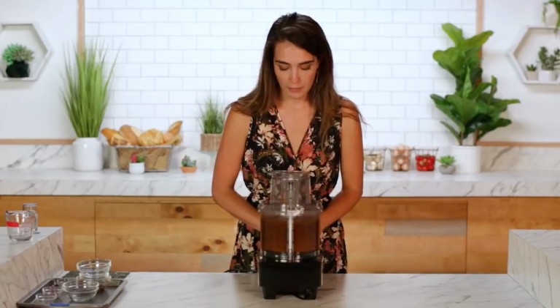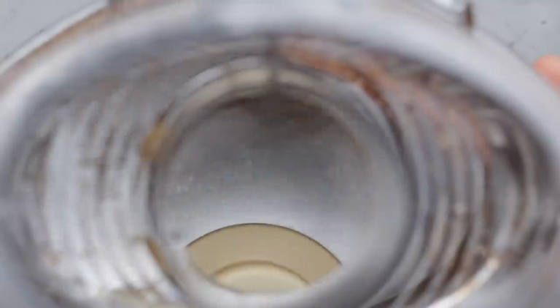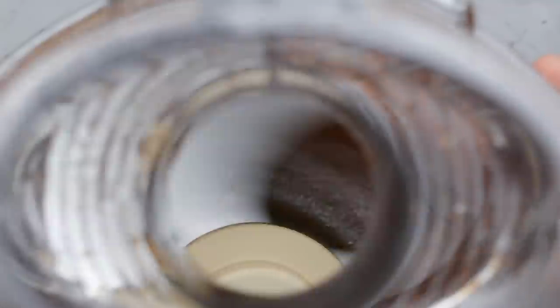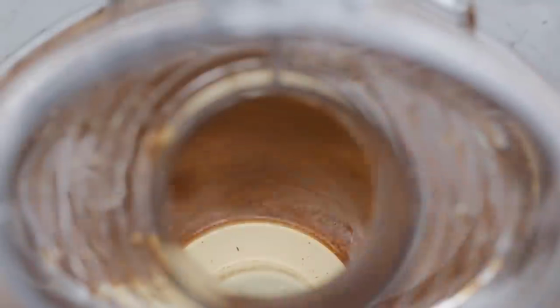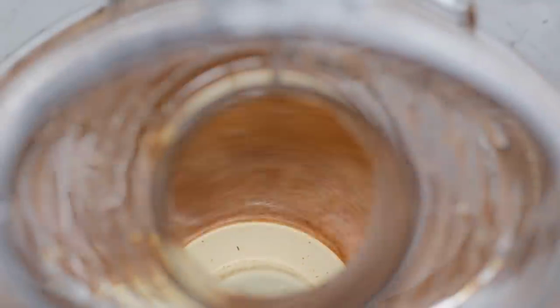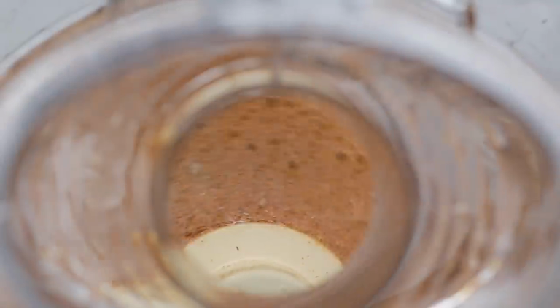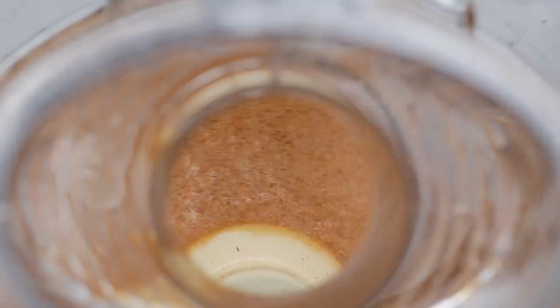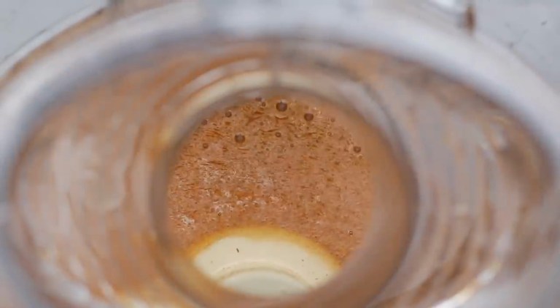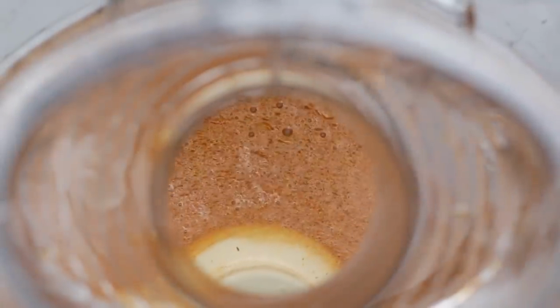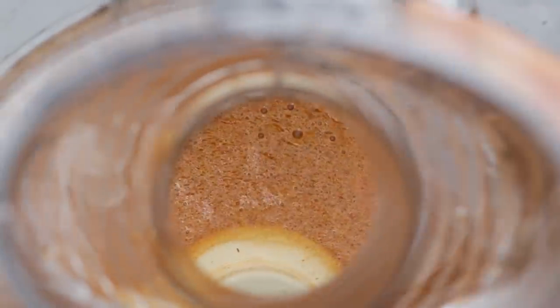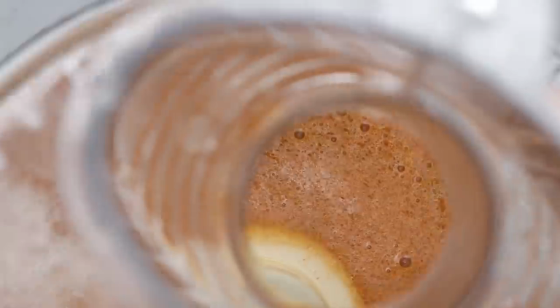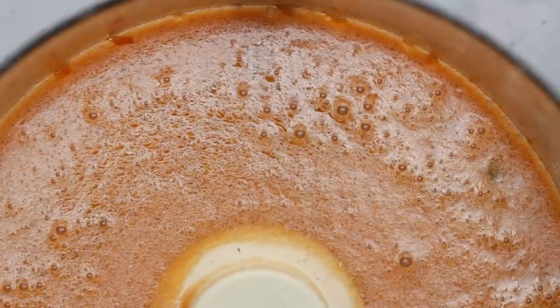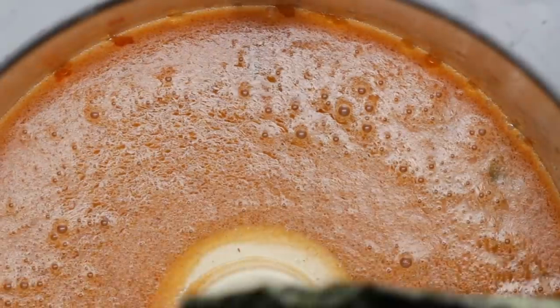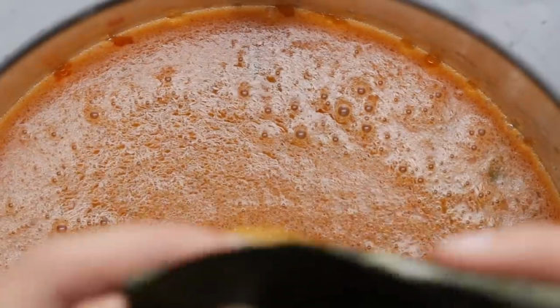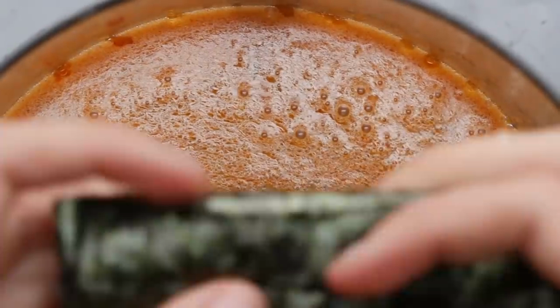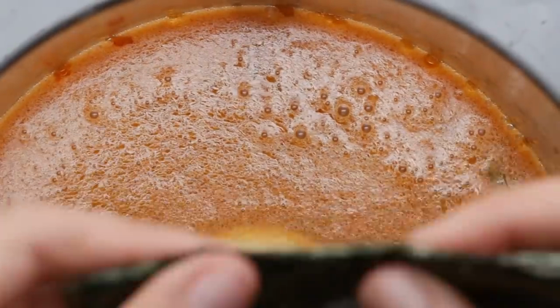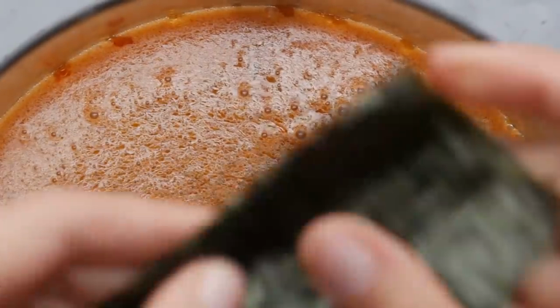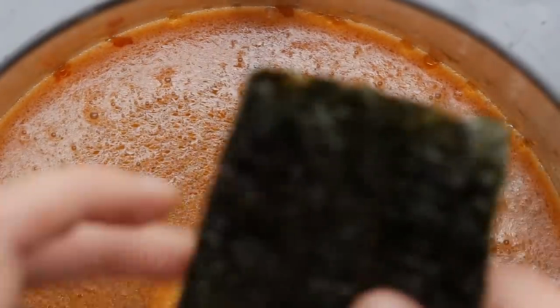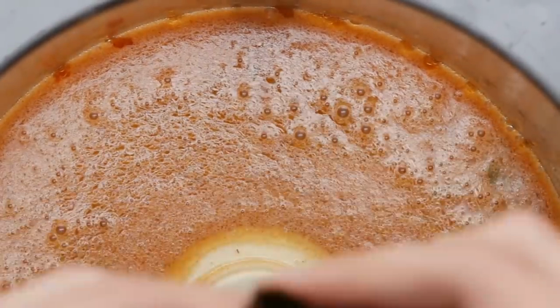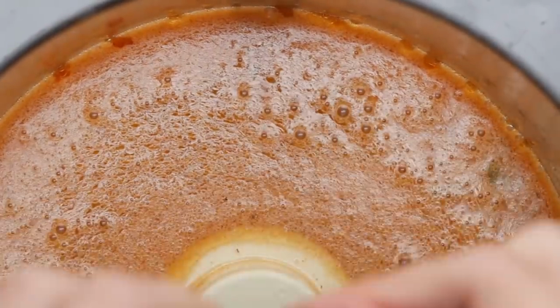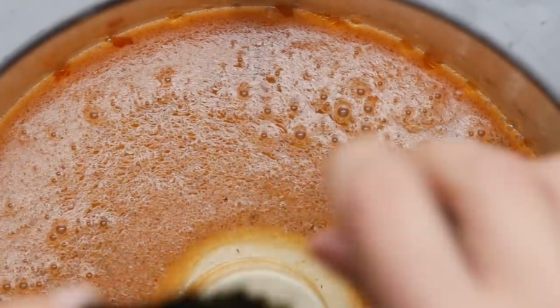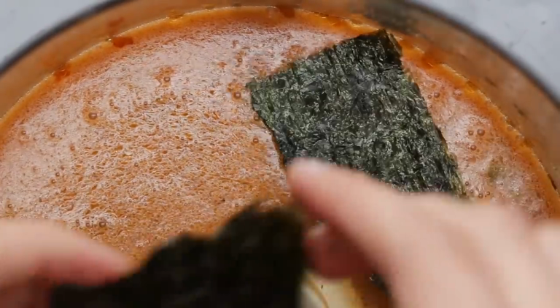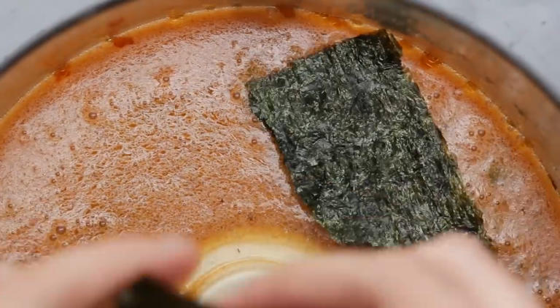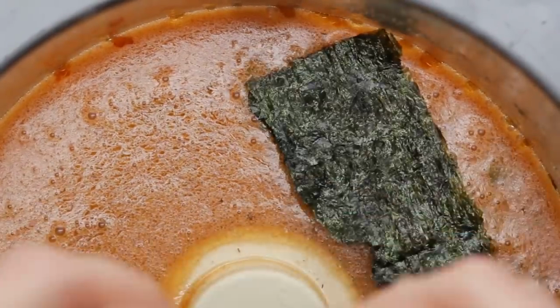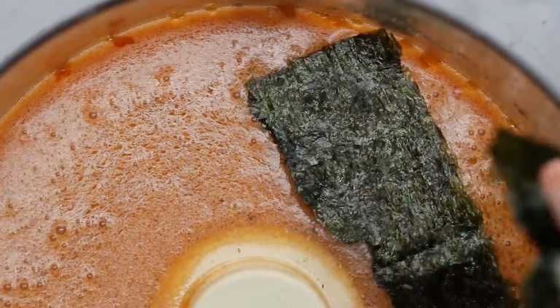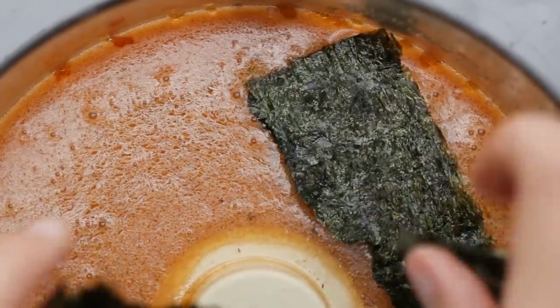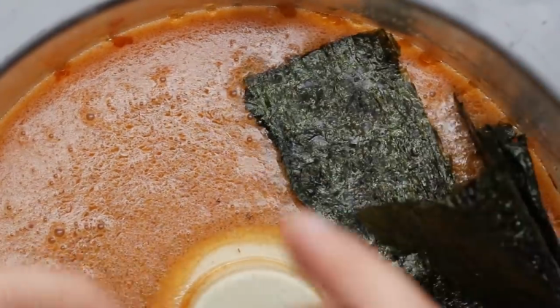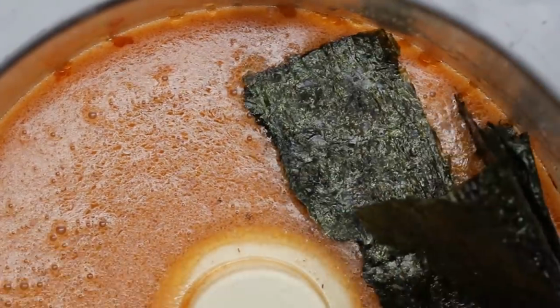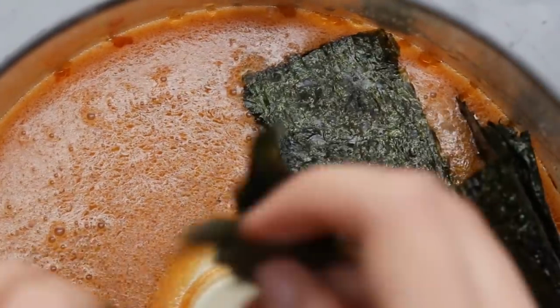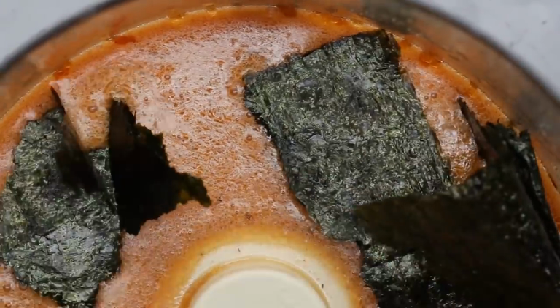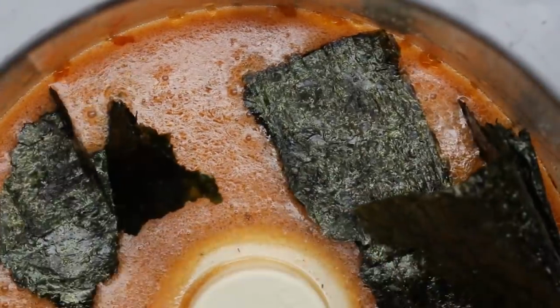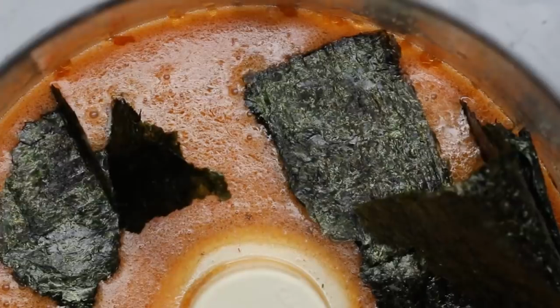Okay, last thing — I'm gonna add this nori sheet. It's gonna give it that fishy flavor that you would get from salmon.